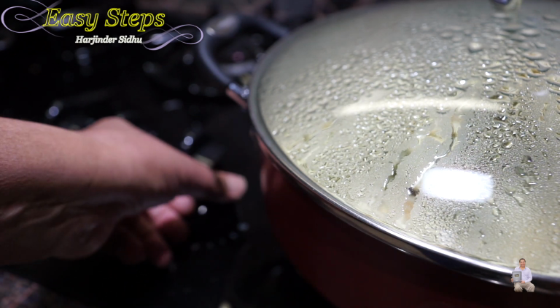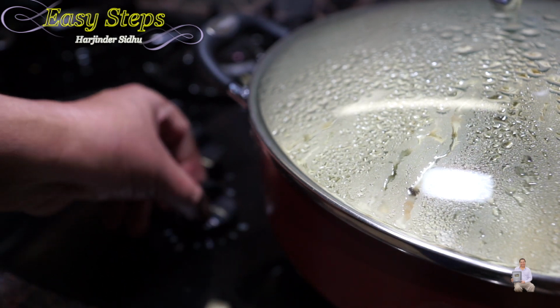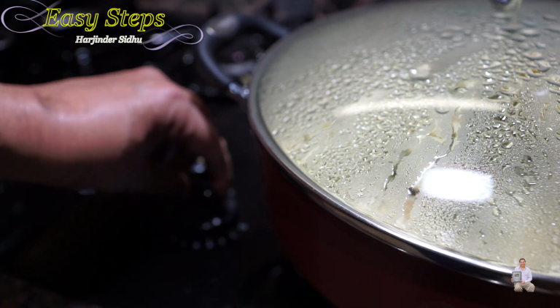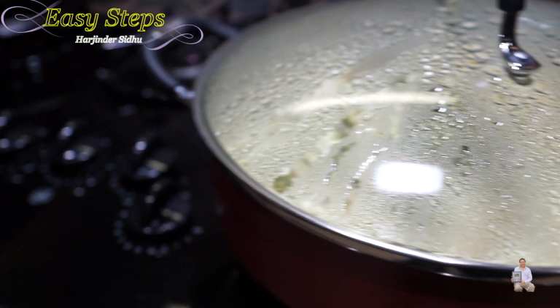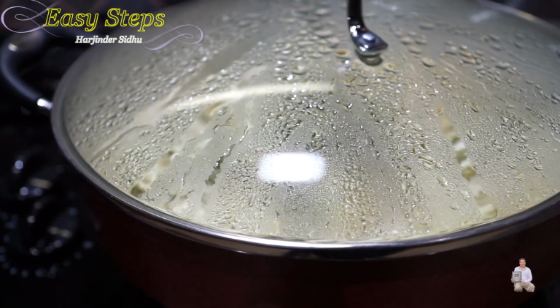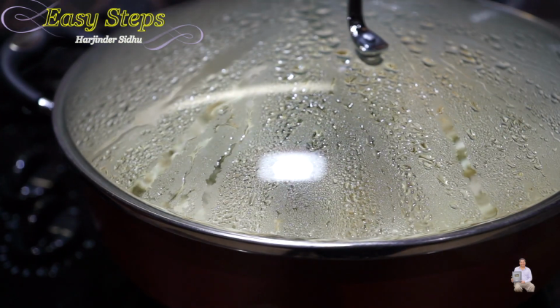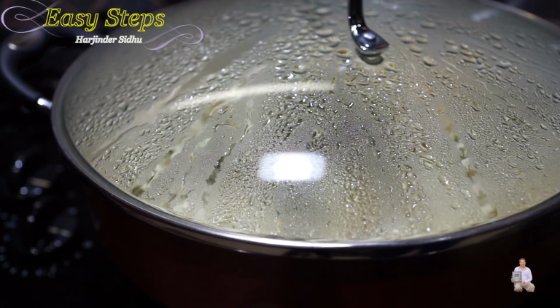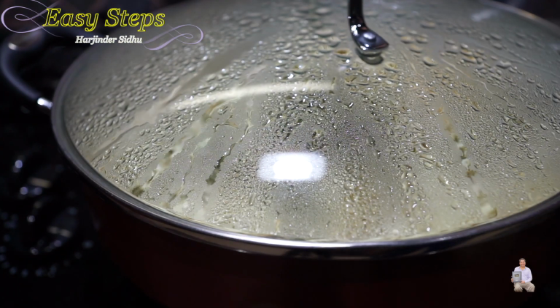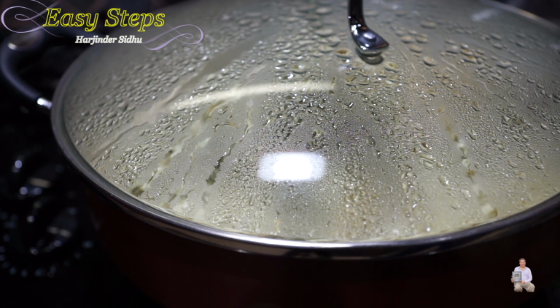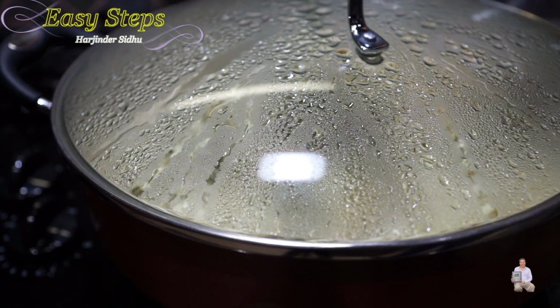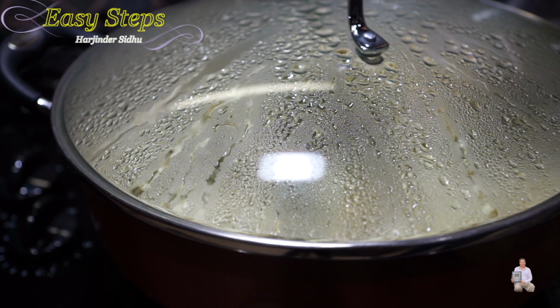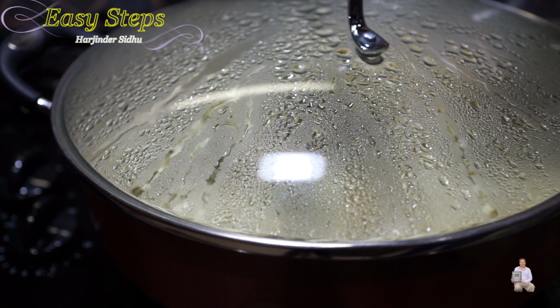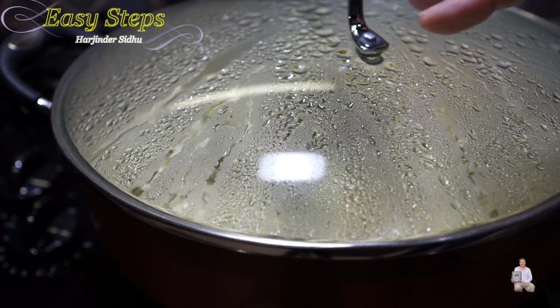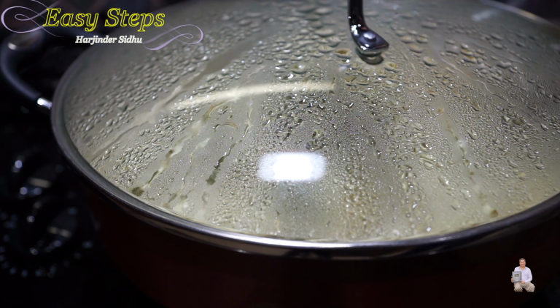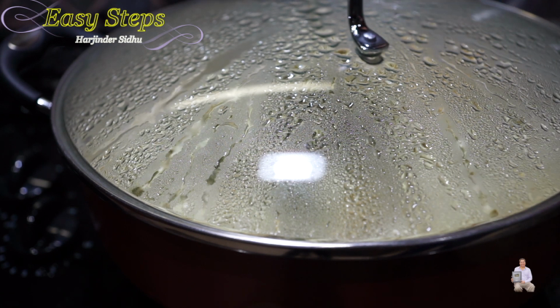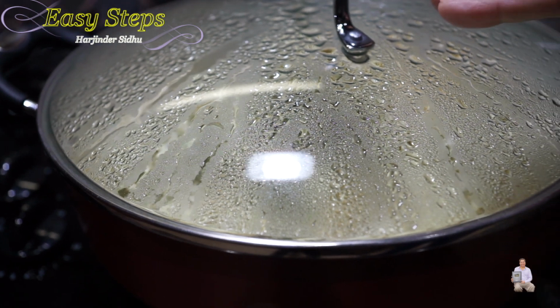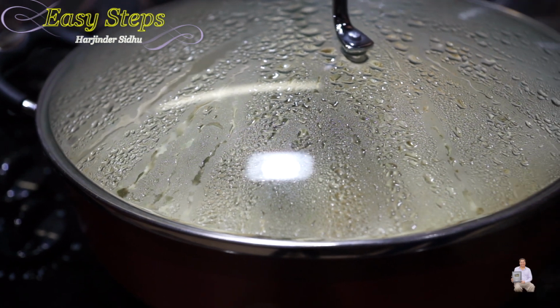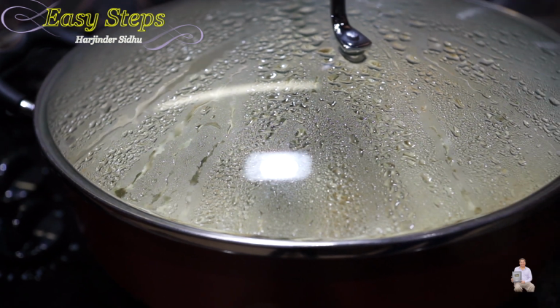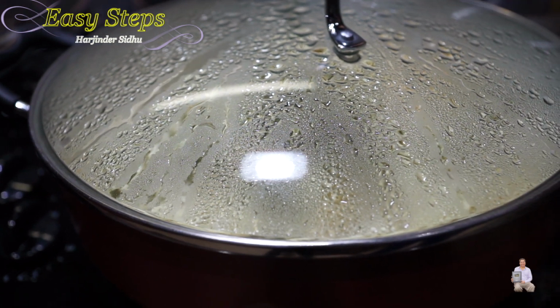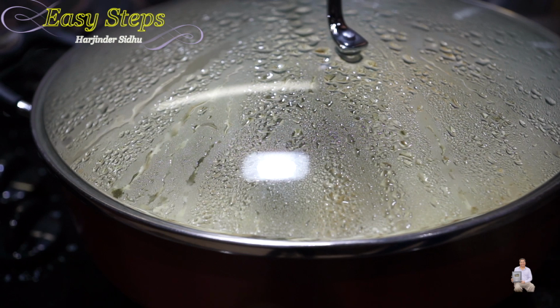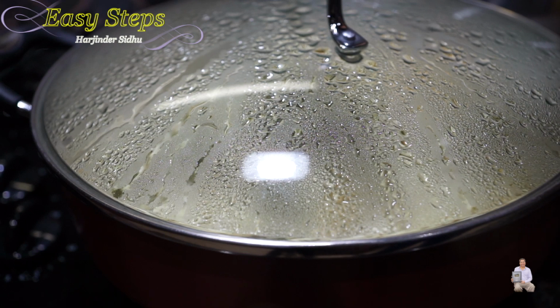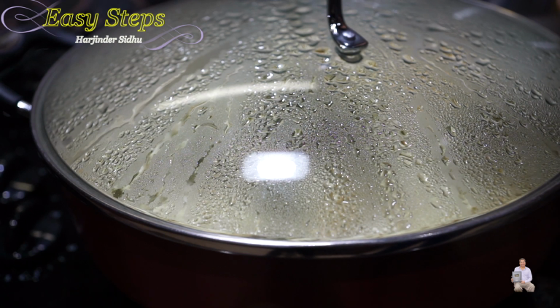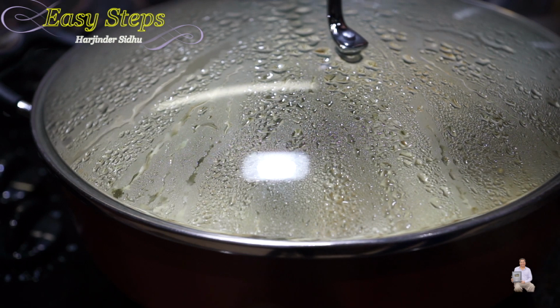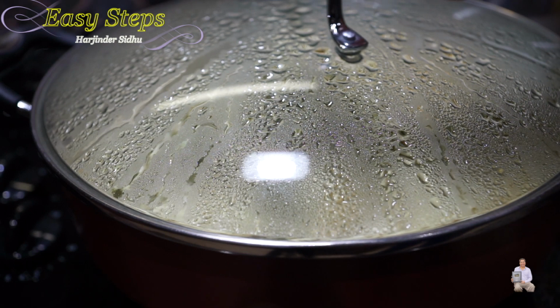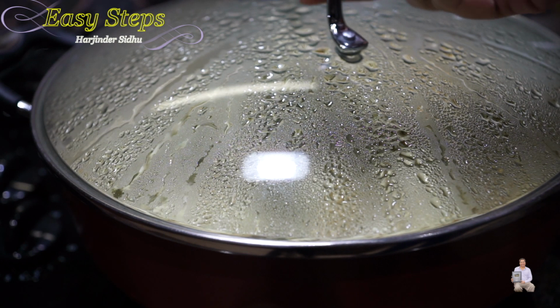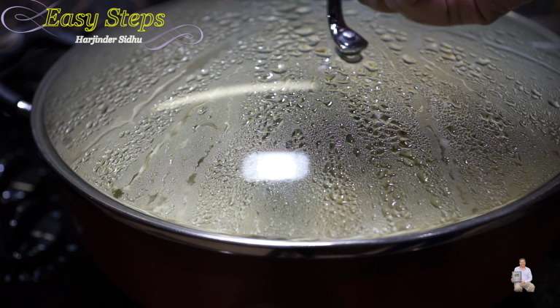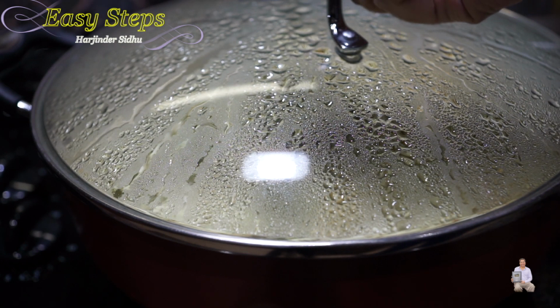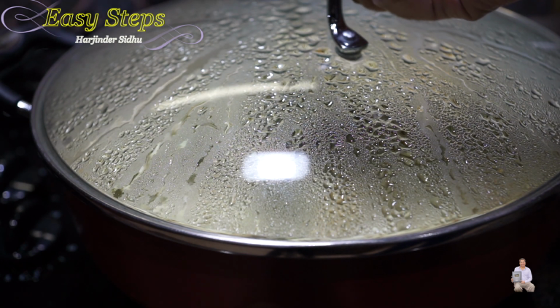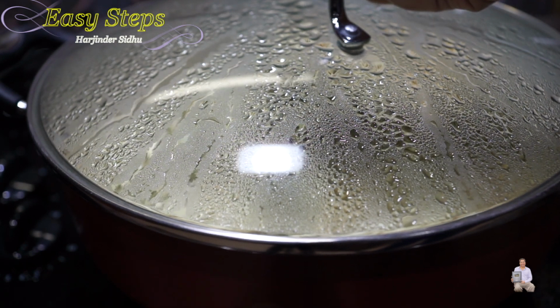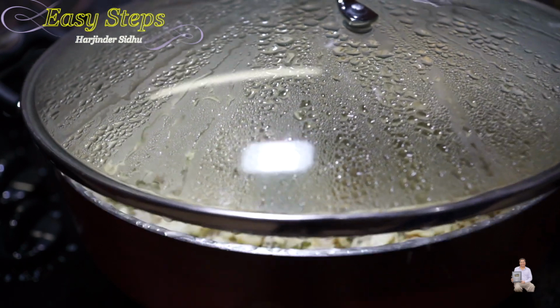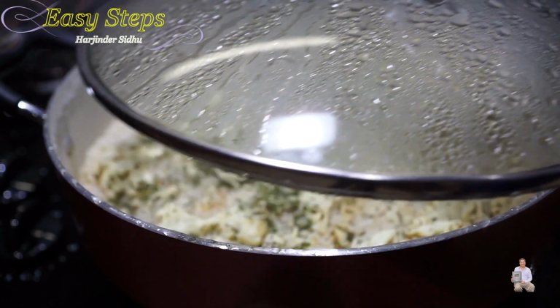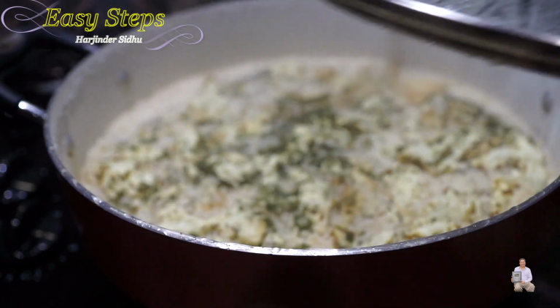I'm going to turn off the gas — this is really important. All the condensation took place and all the moisture has been trapped on the lid. You want to lift the lid carefully. You don't want that water to drop into your rice pilau, so just pick it up straight and walk away.